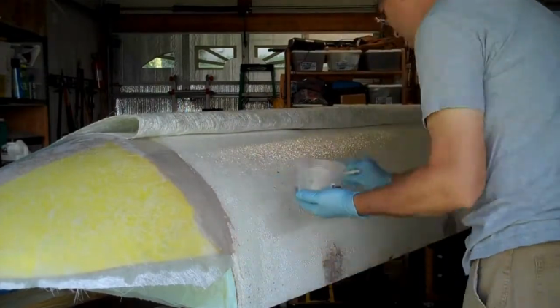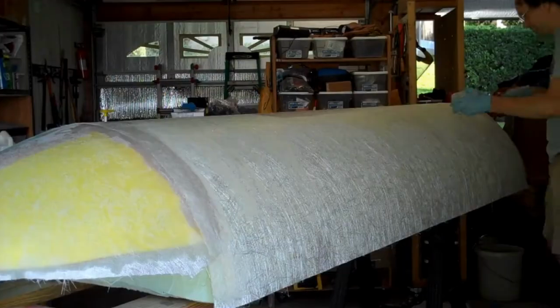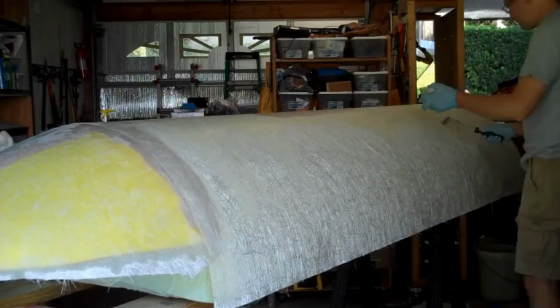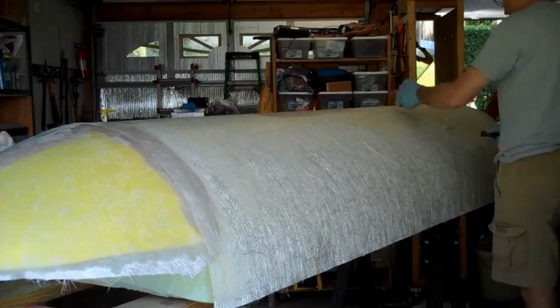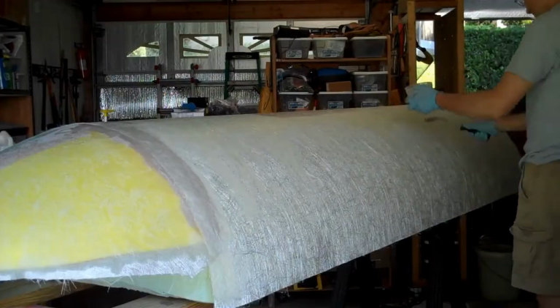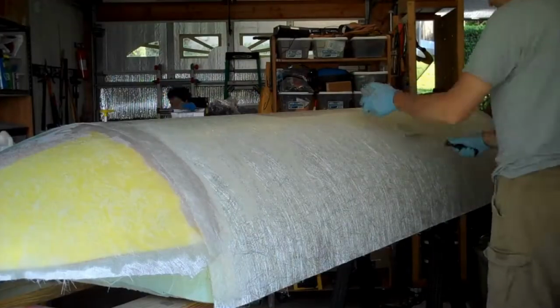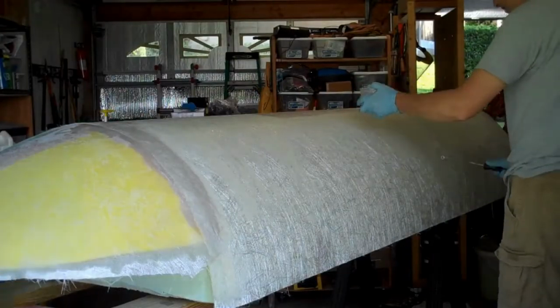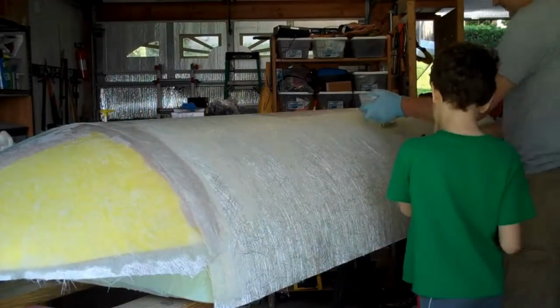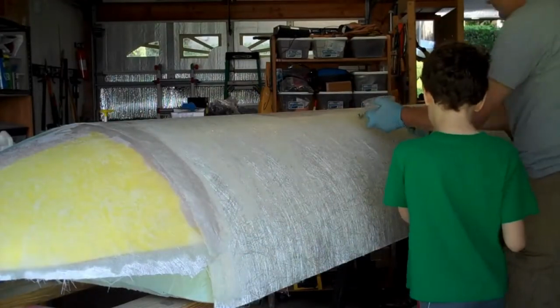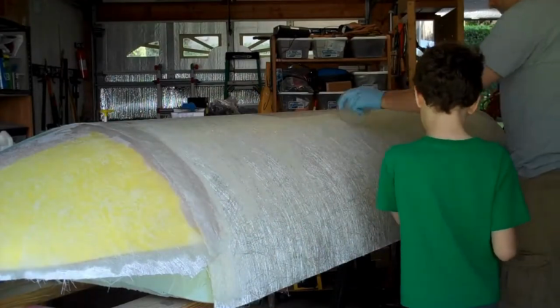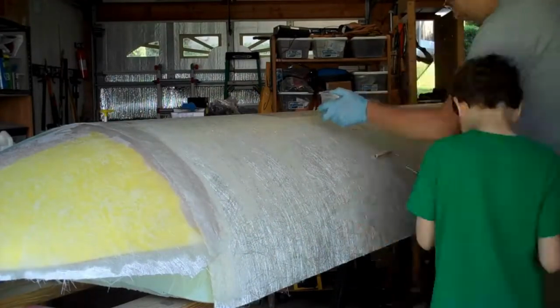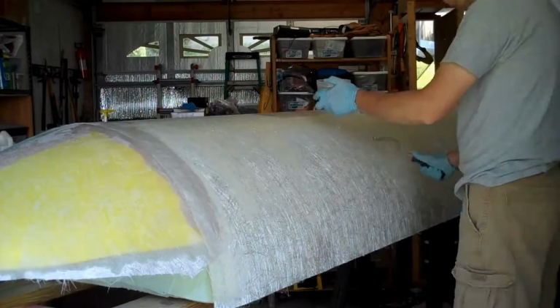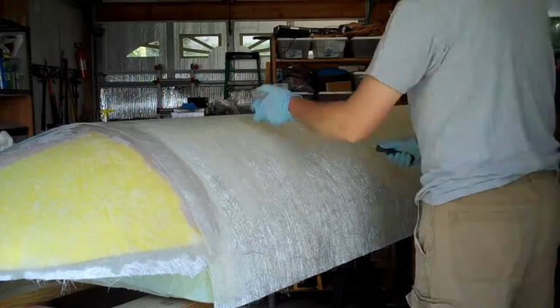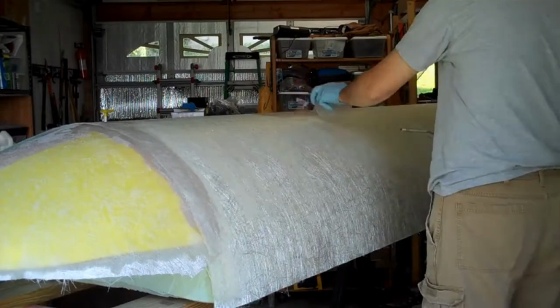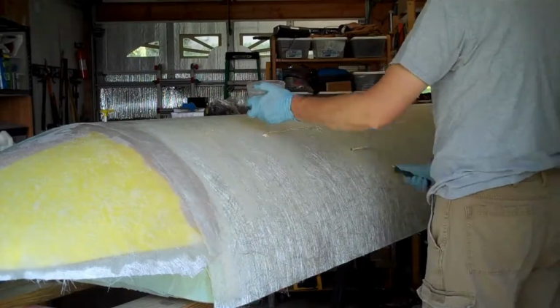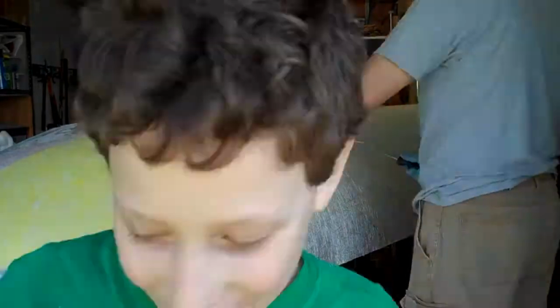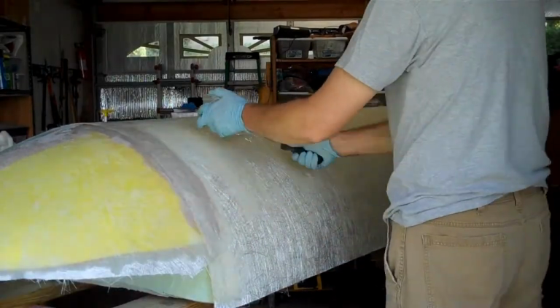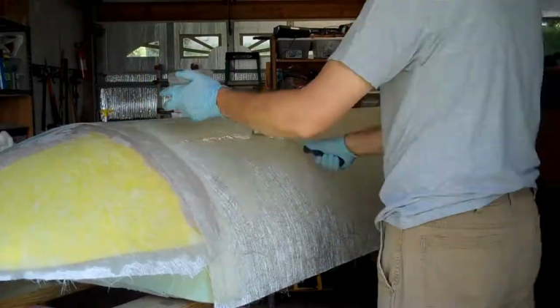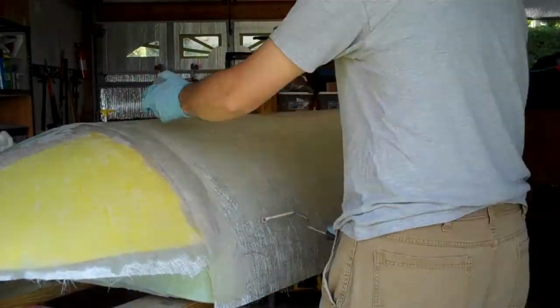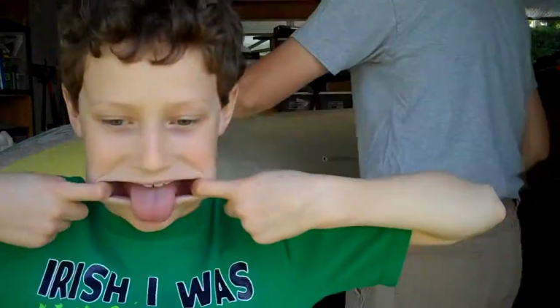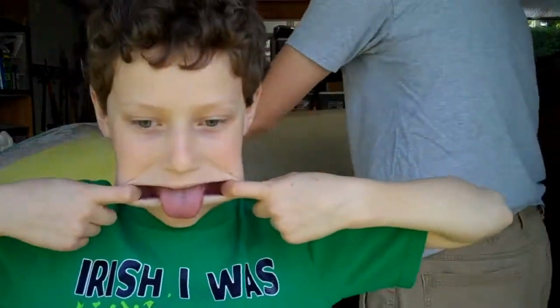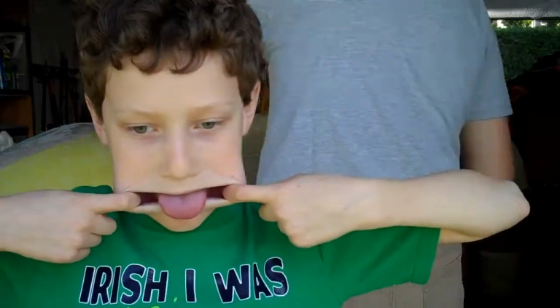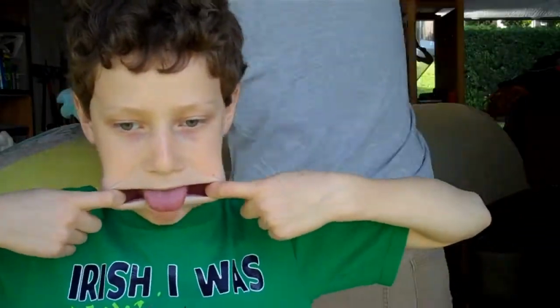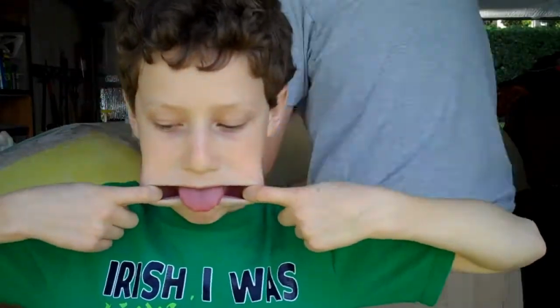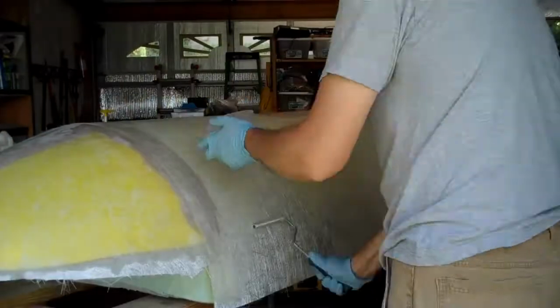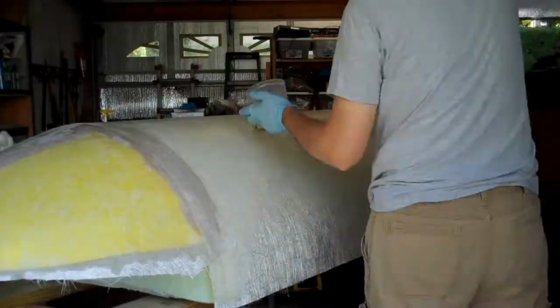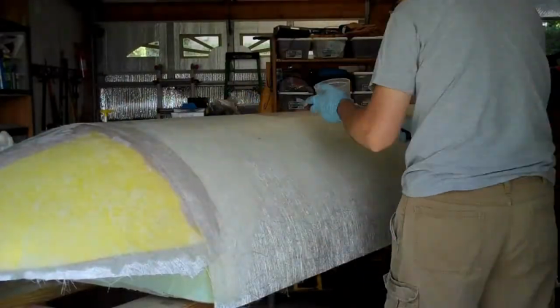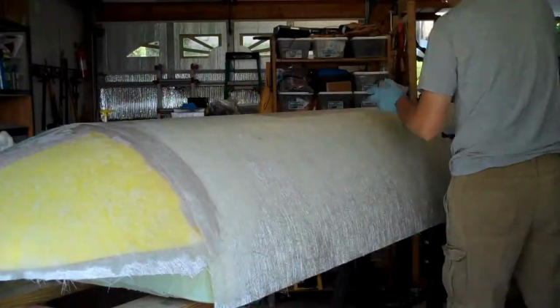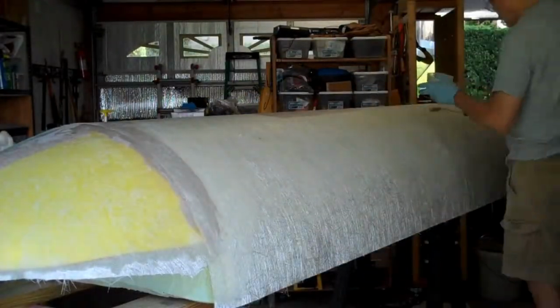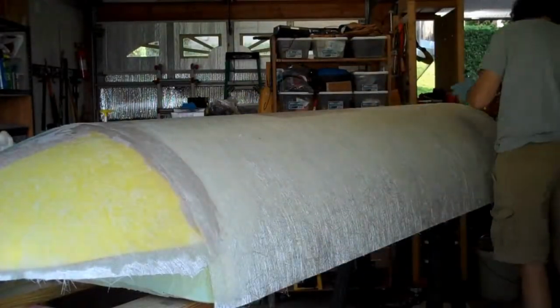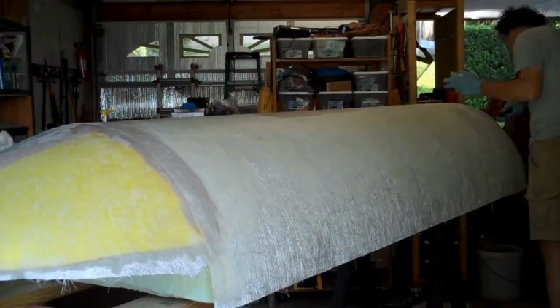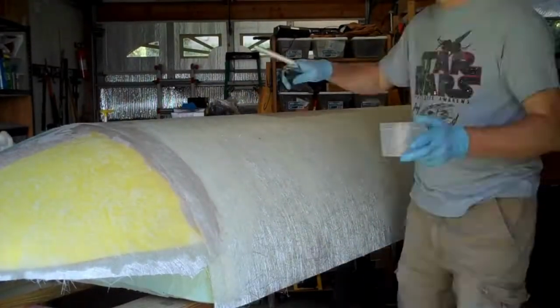I mix up and pour on many small batches. The chopped strand mat is 2 ounces of glass fiber per square foot and absorbs a lot of resin. The fiberglass roller is essential to push out air bubbles, compact the glass fibers, and to redistribute the resin.